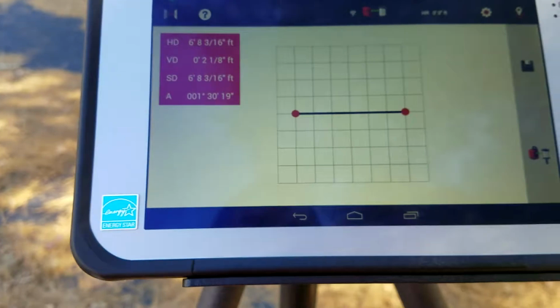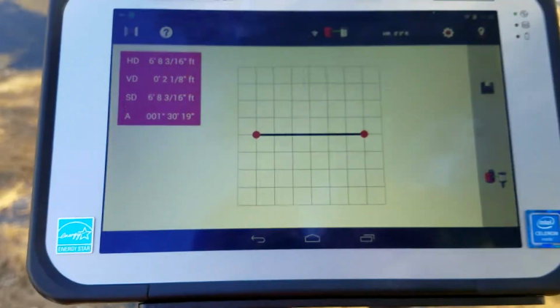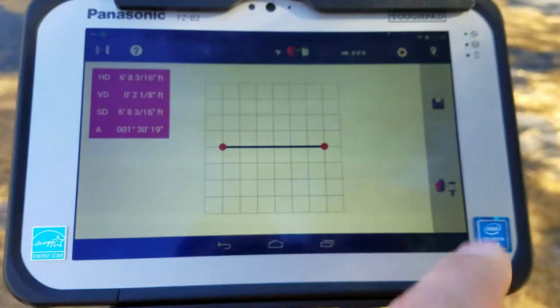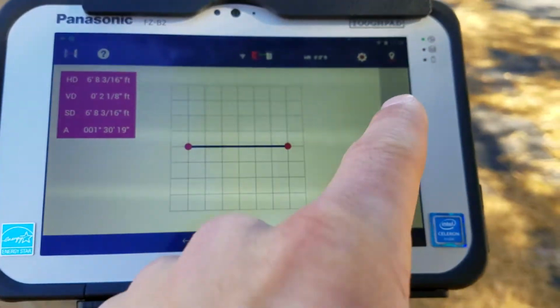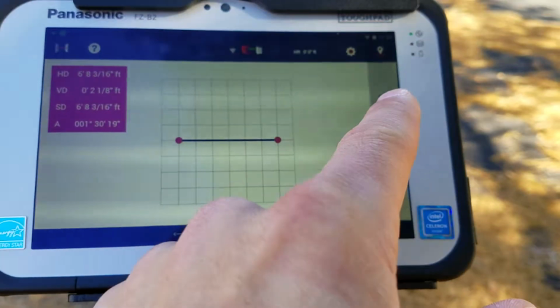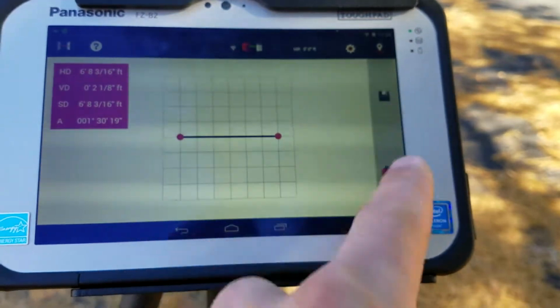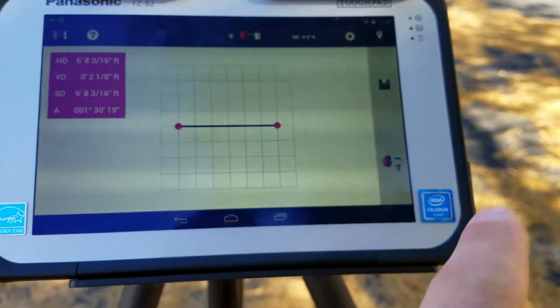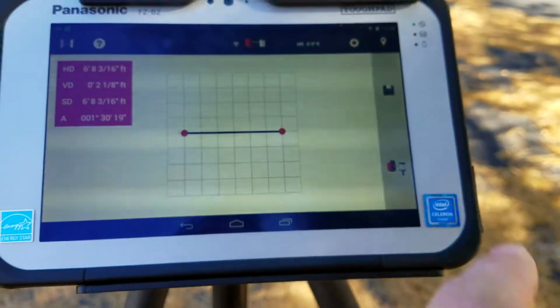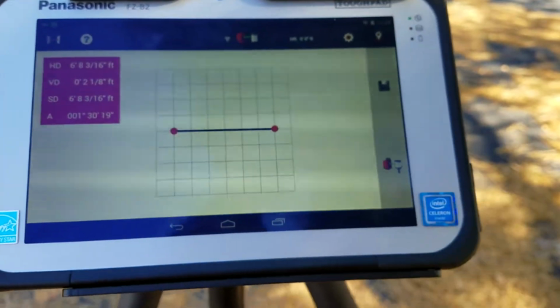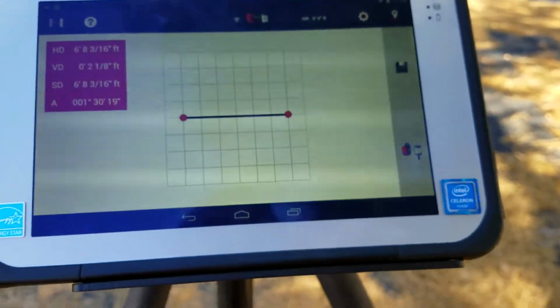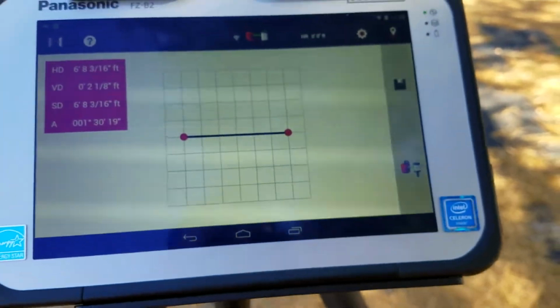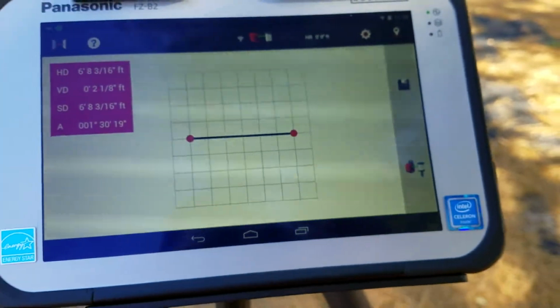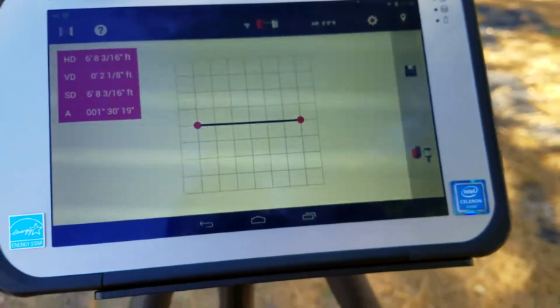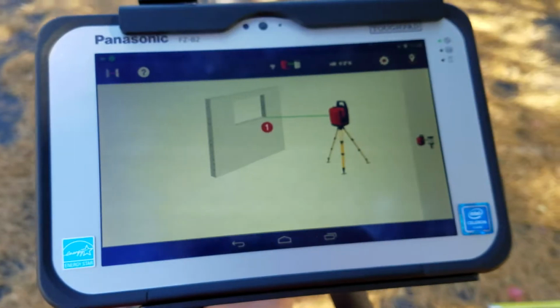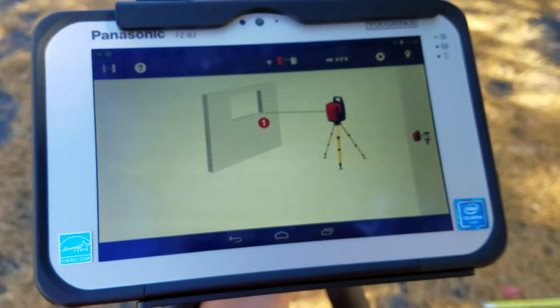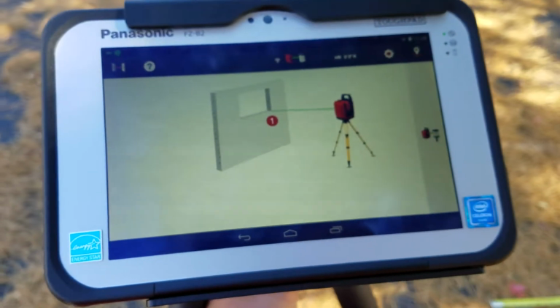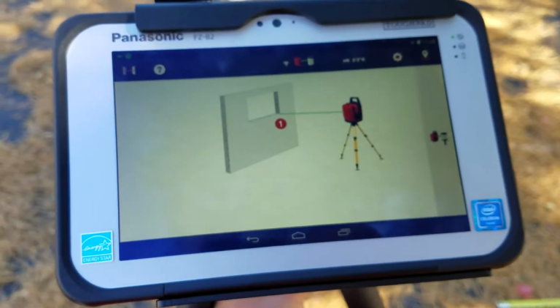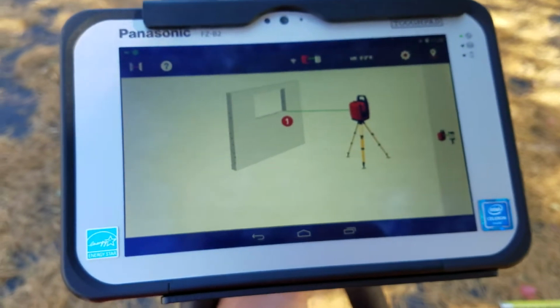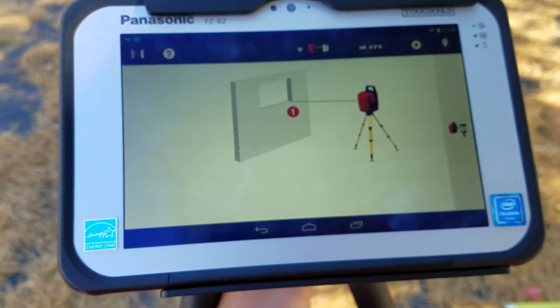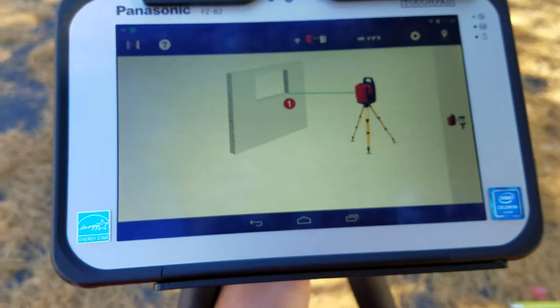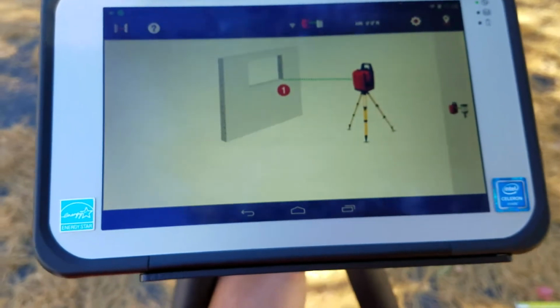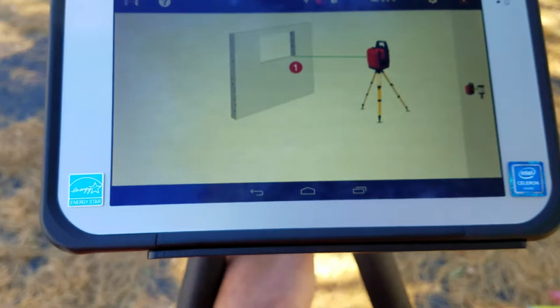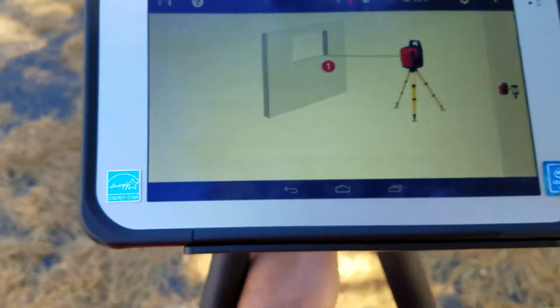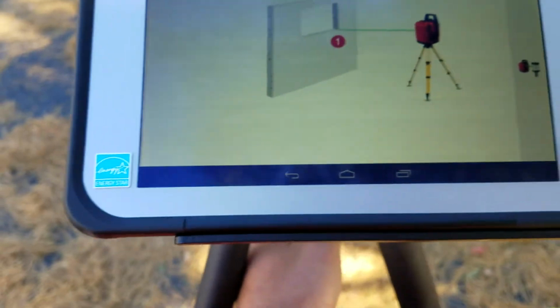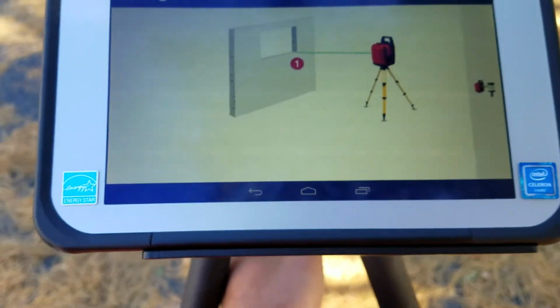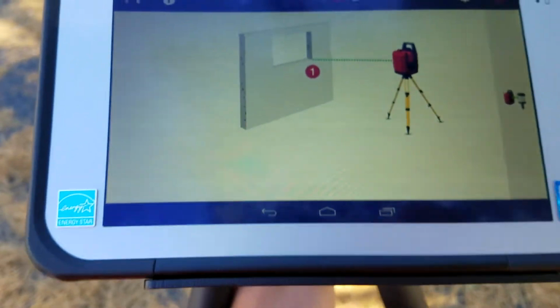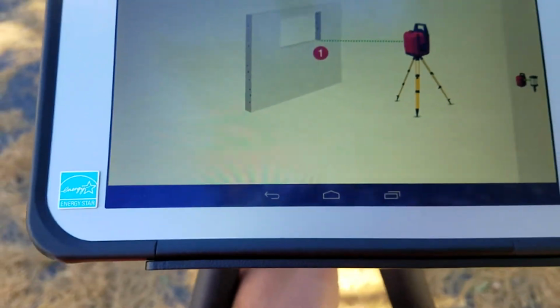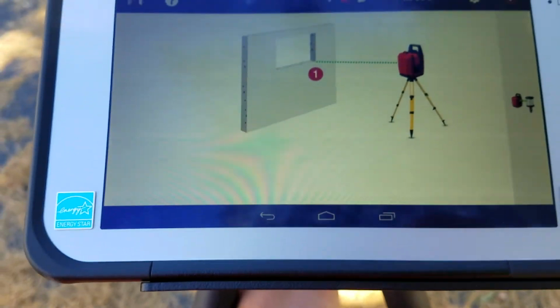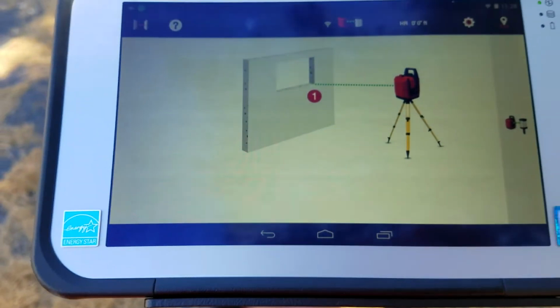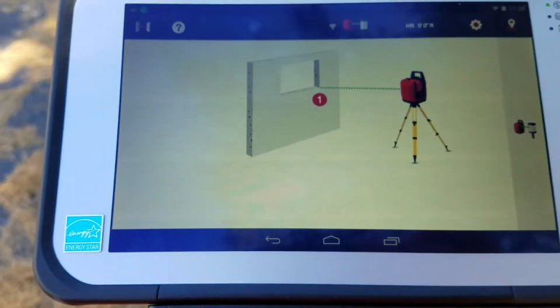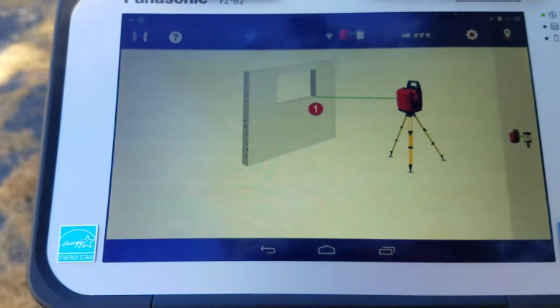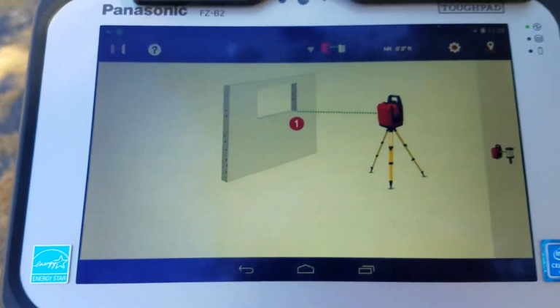I could save that to a report, or I can go ahead and start measuring again. When I press that 'Measure Again' button, it takes me right back to the screen to restart.